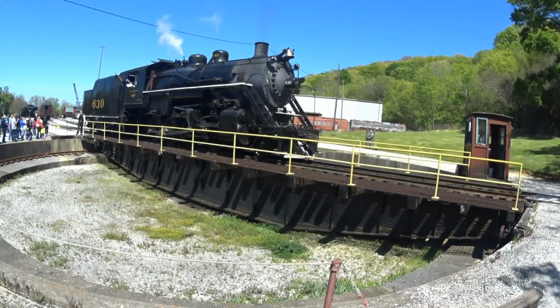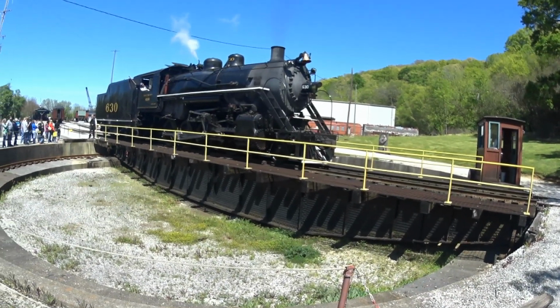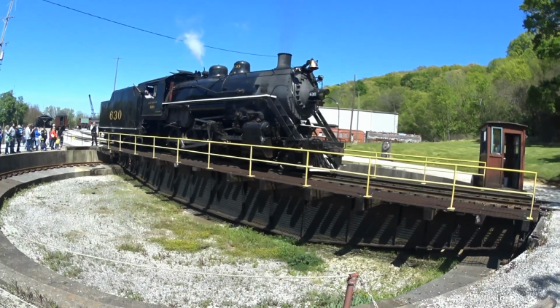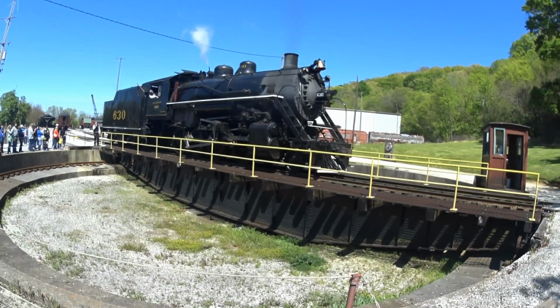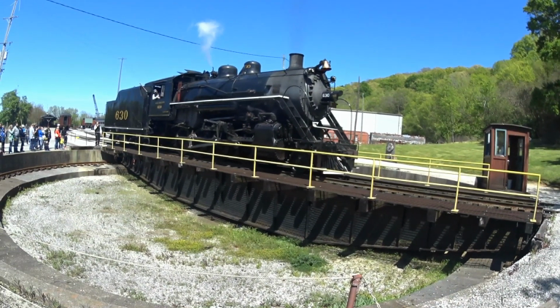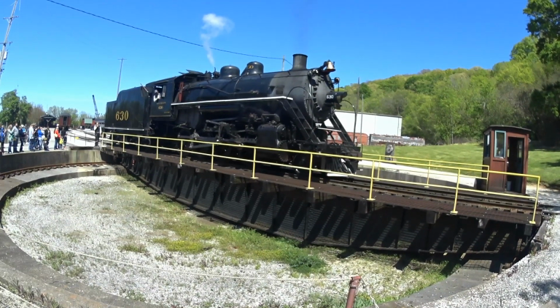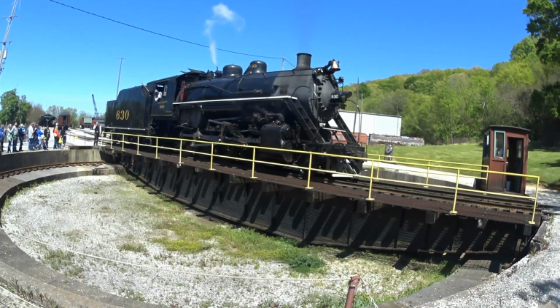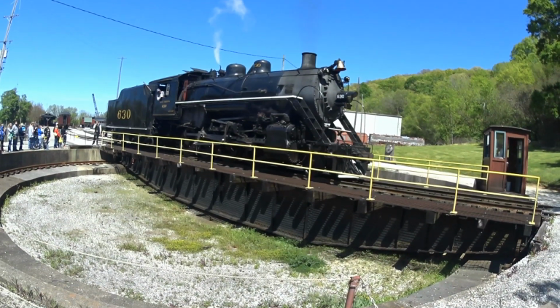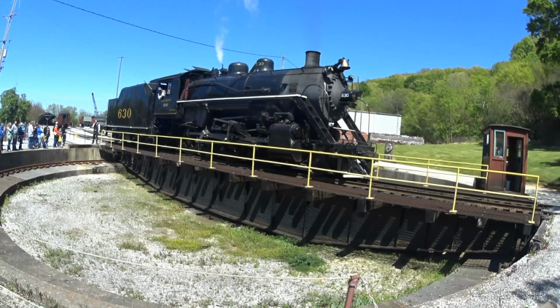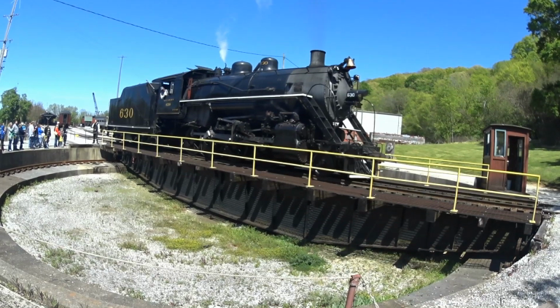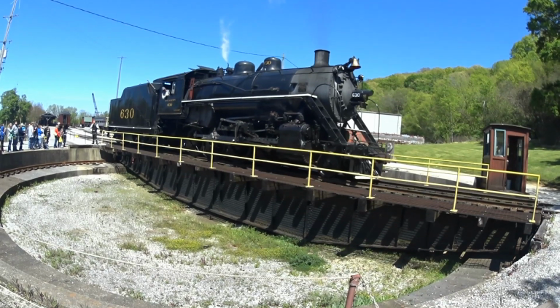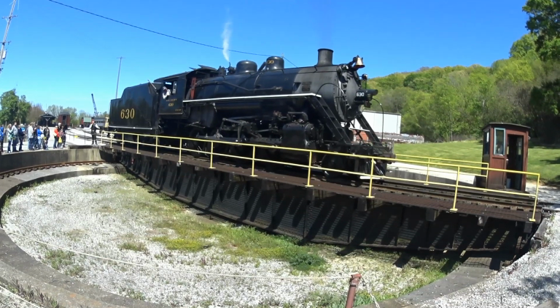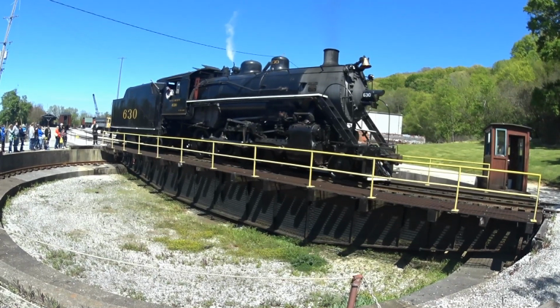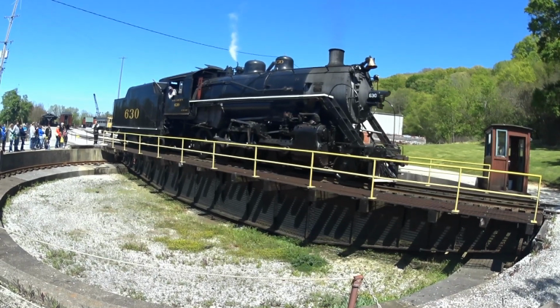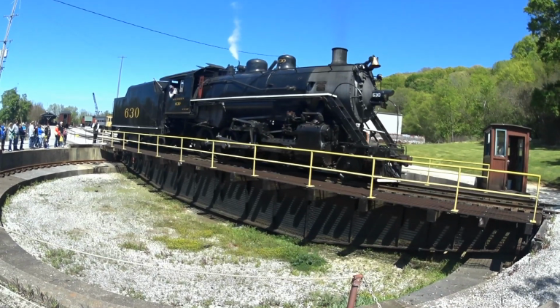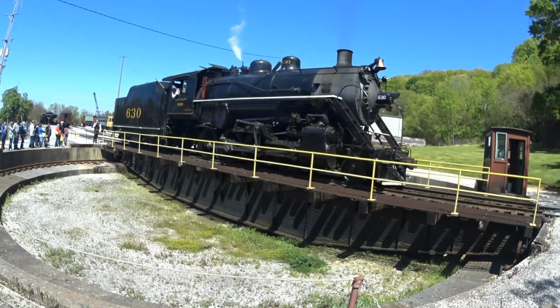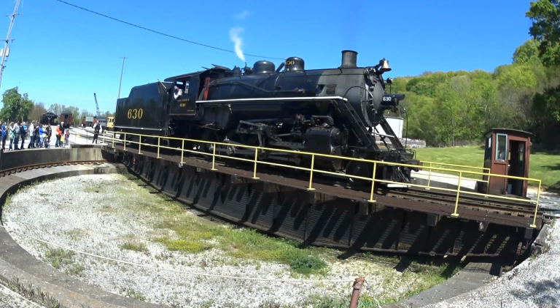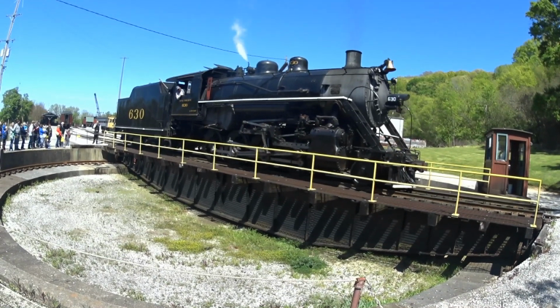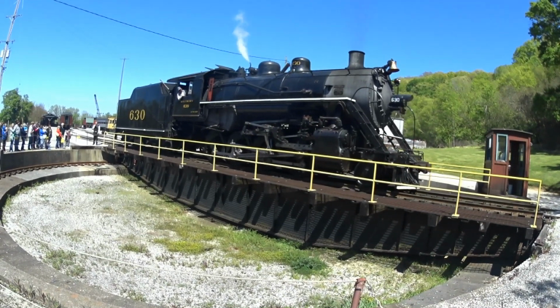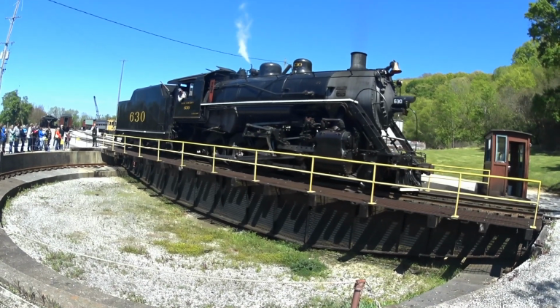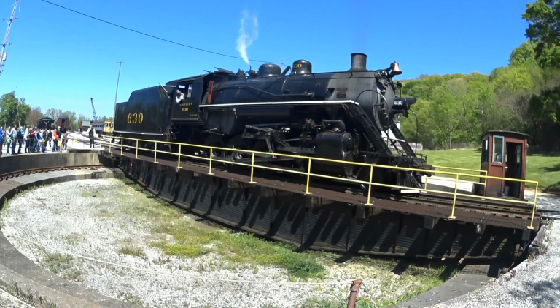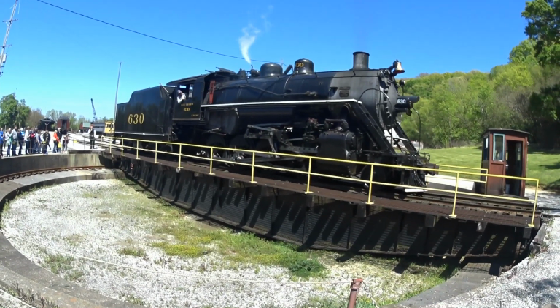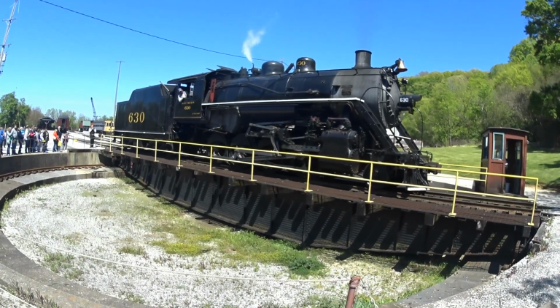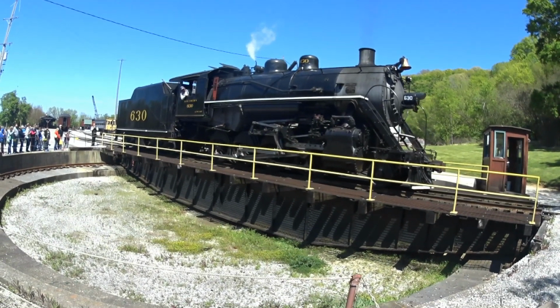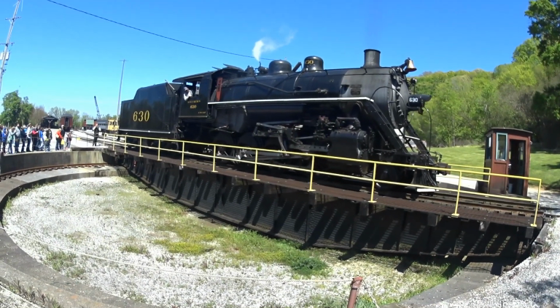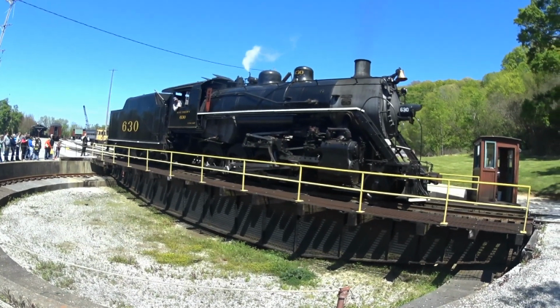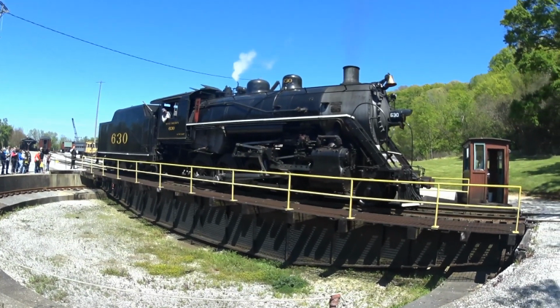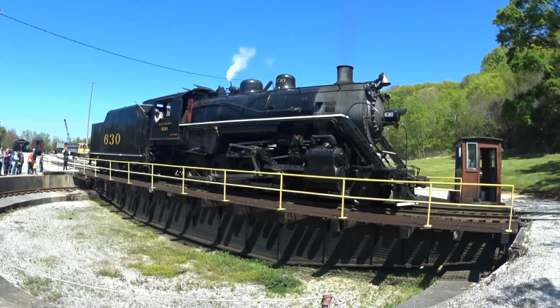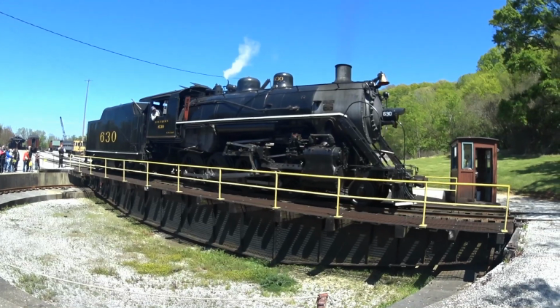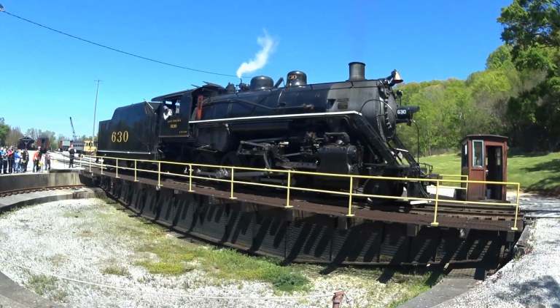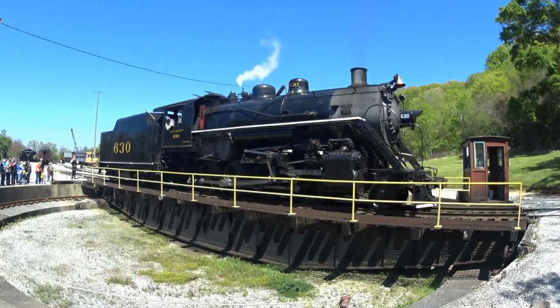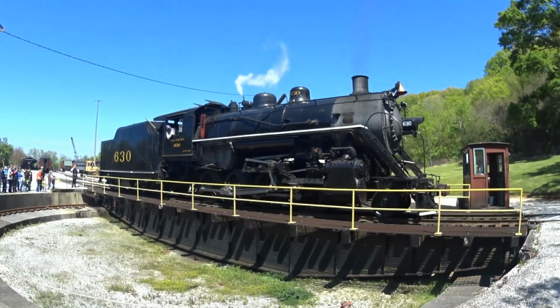So before we get our turntable started, I want to make sure everyone please stay behind the yellow line surrounding the turntable pit. This is a lot of weight here.